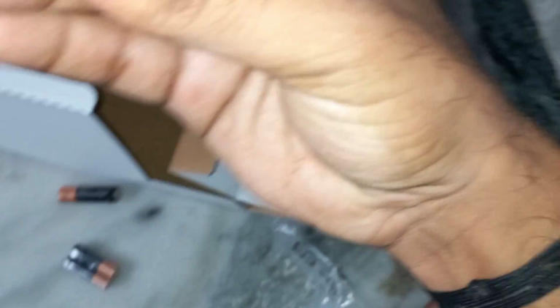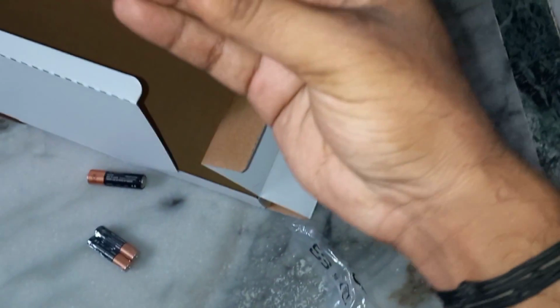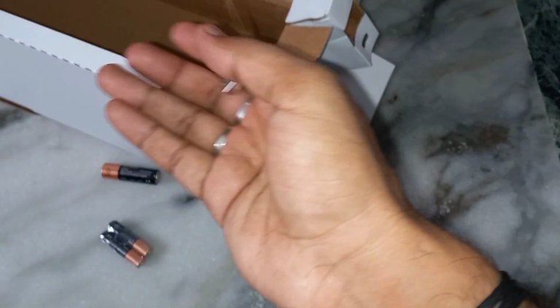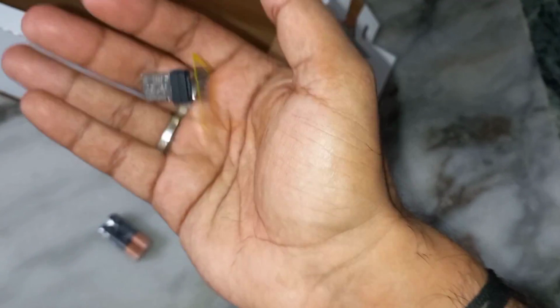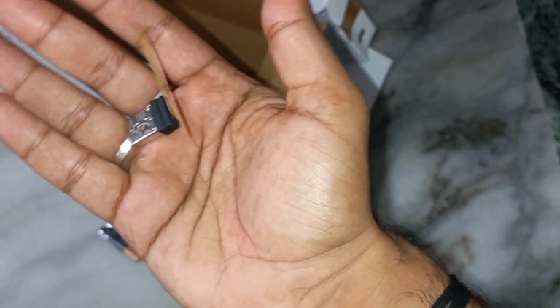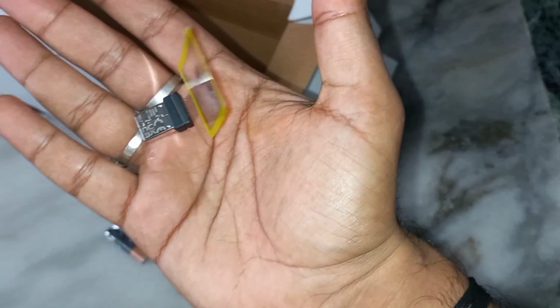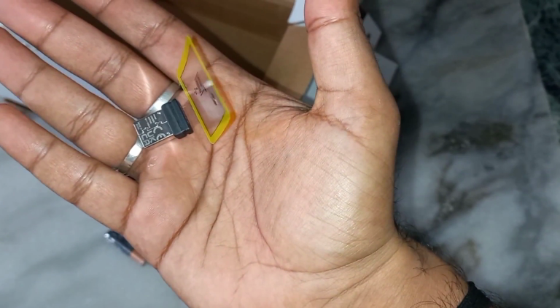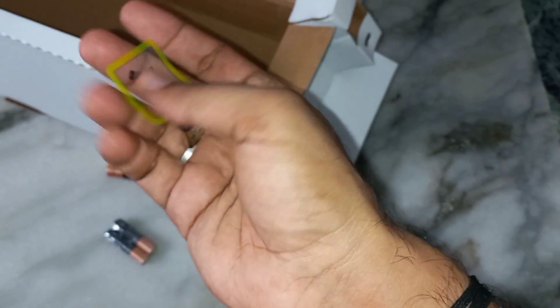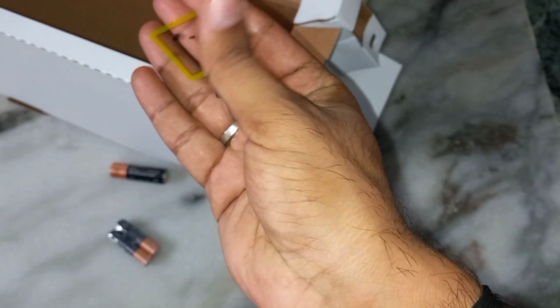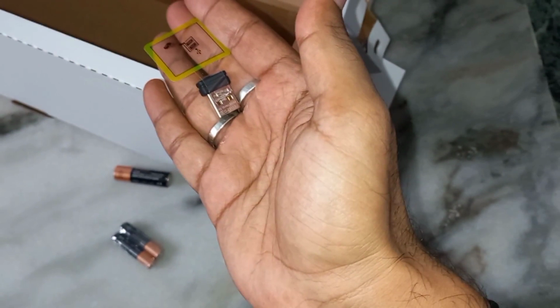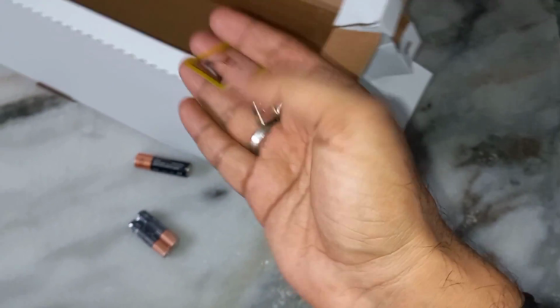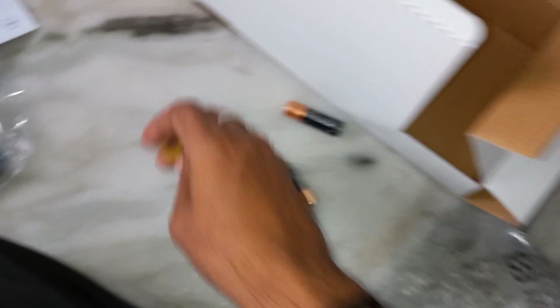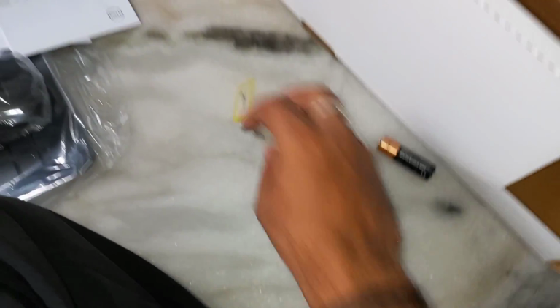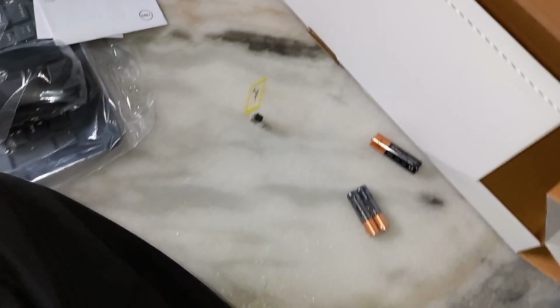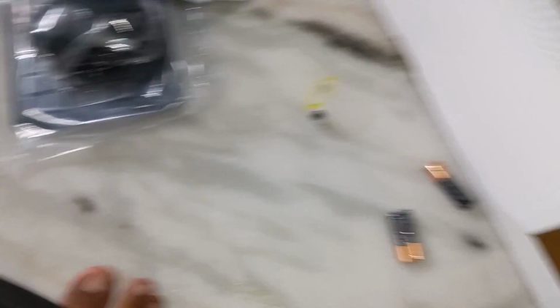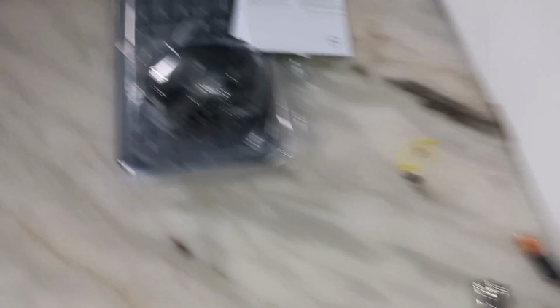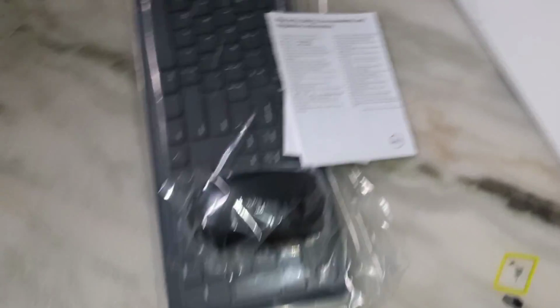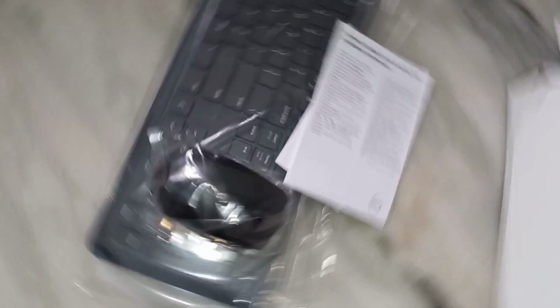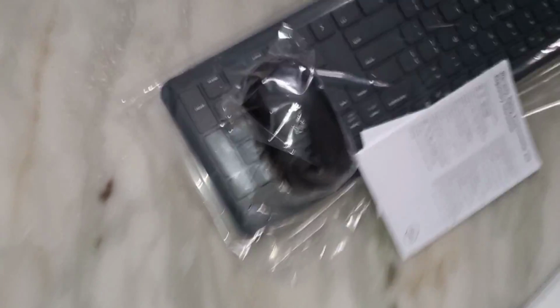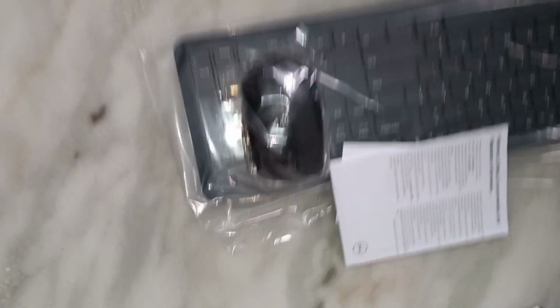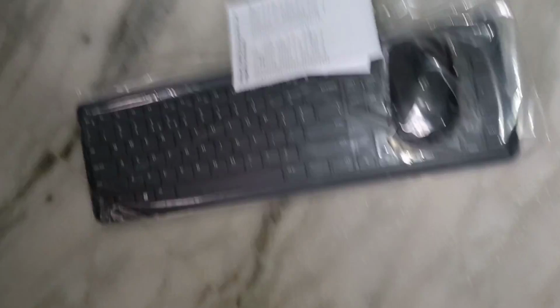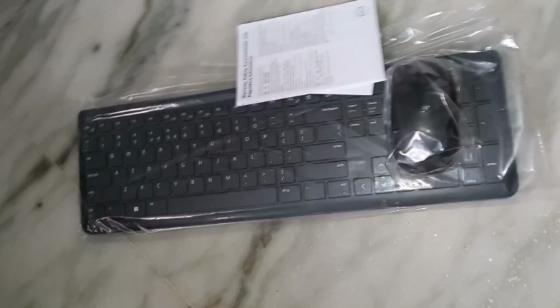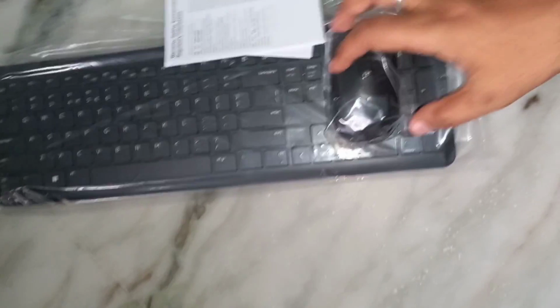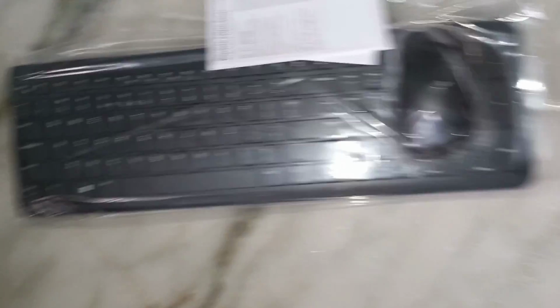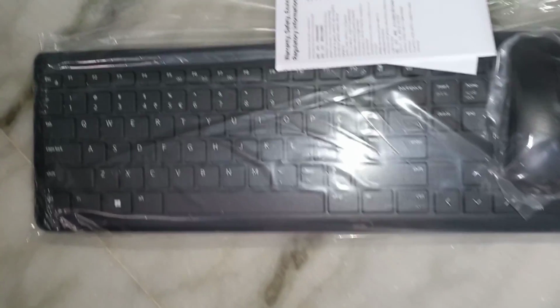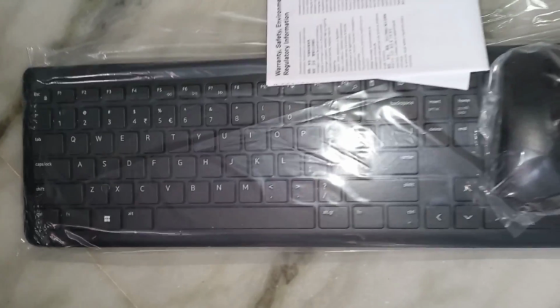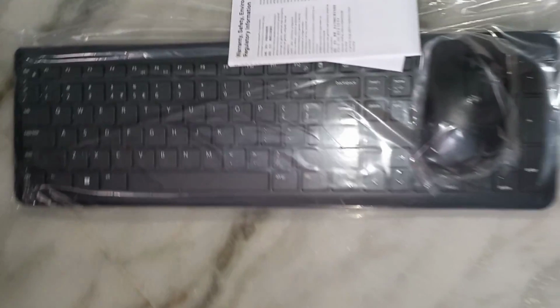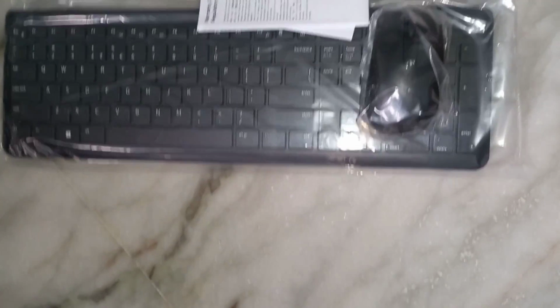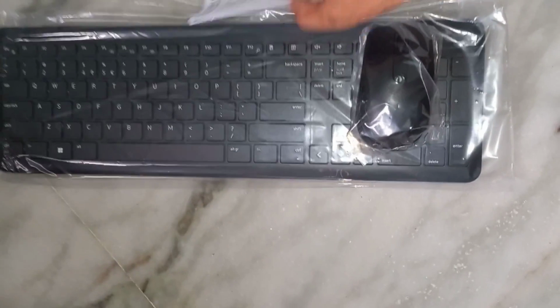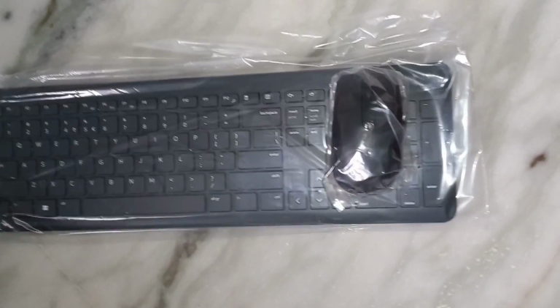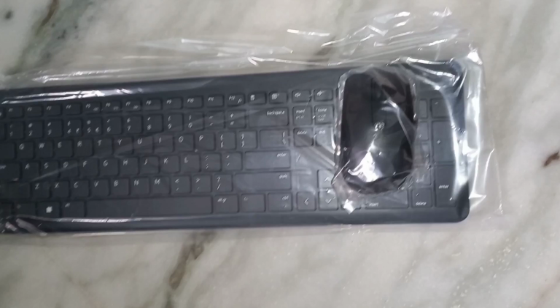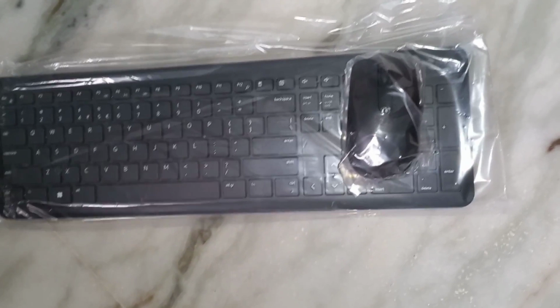With the help of this receiver we can connect our keyboard and mouse with our laptop, computer, and also mobile phone. For connecting with a mobile phone you need an OTG cable as well, and you can connect the keyboard and mouse with your mobile phone also.